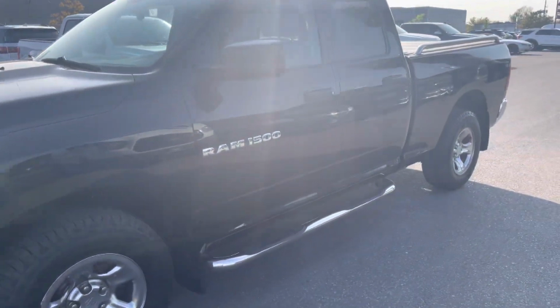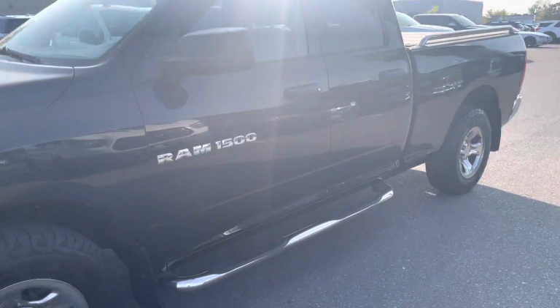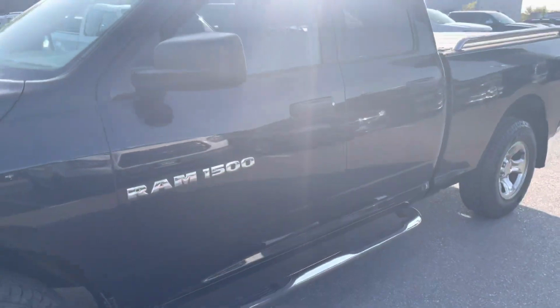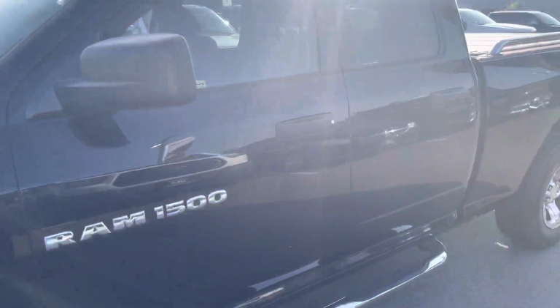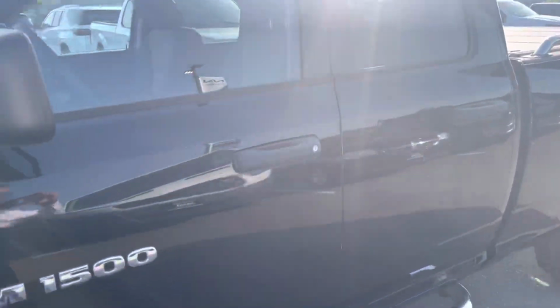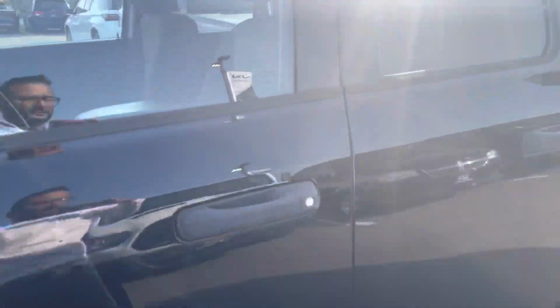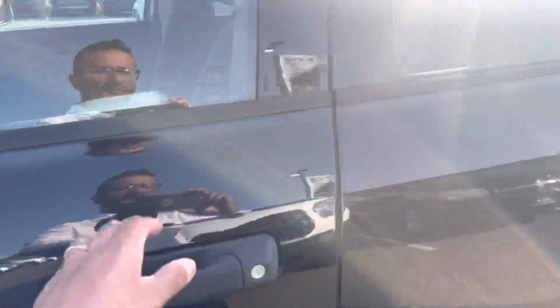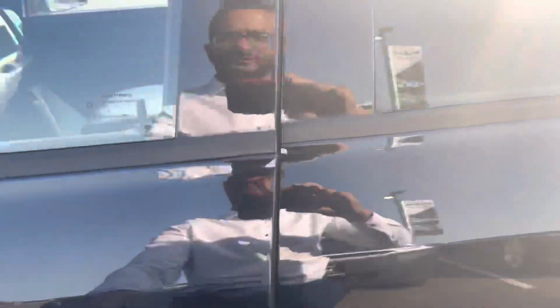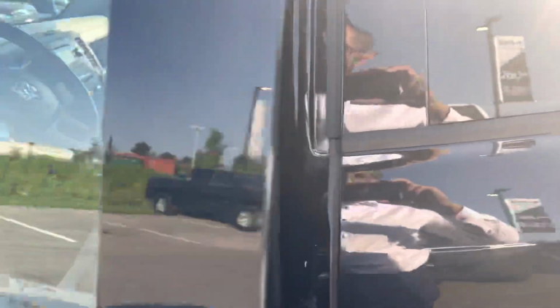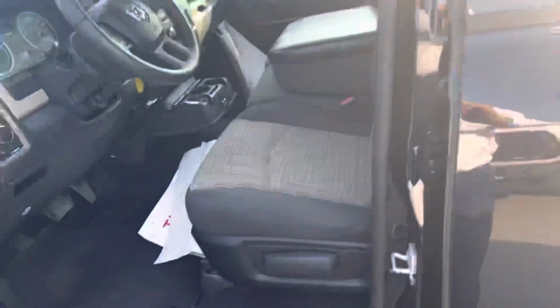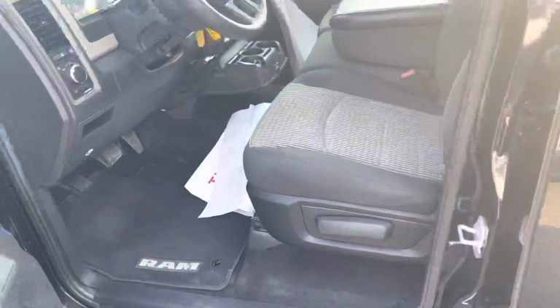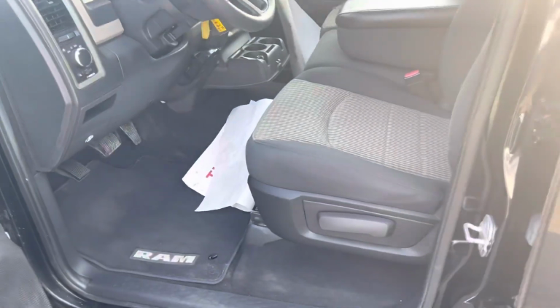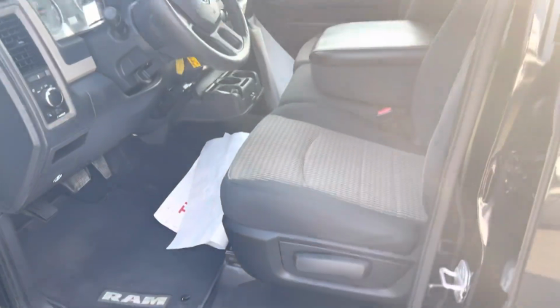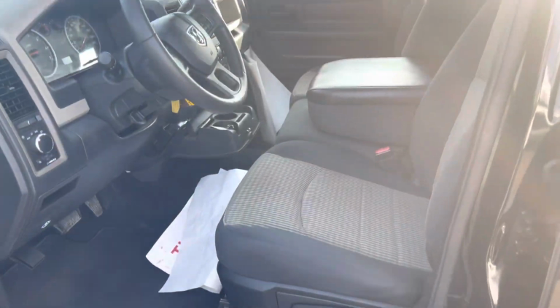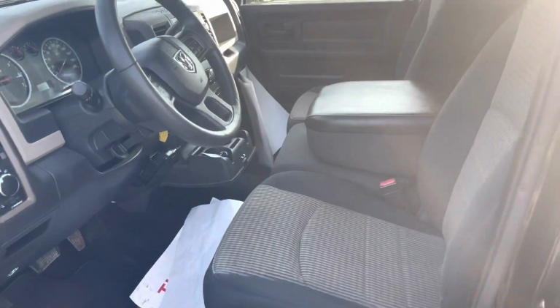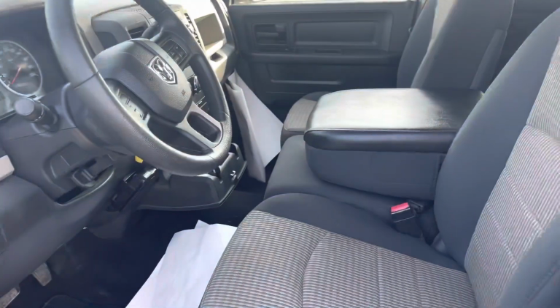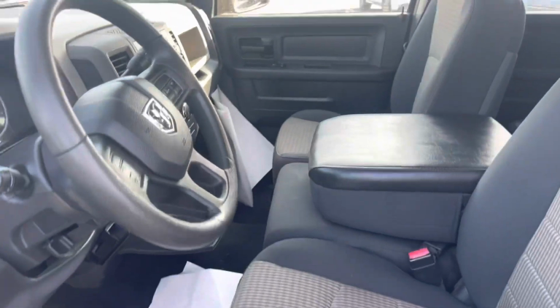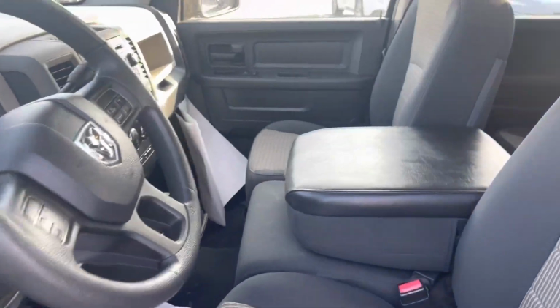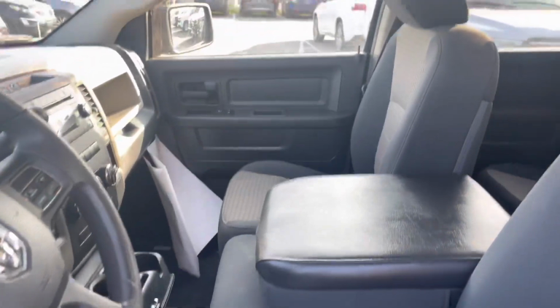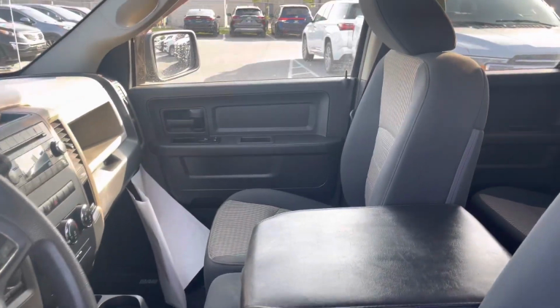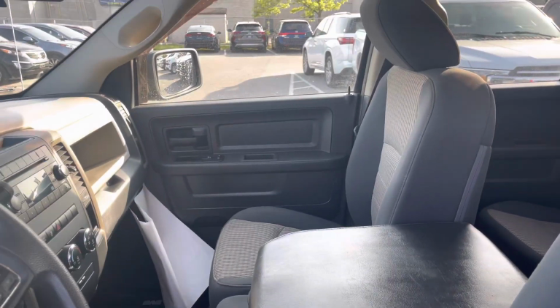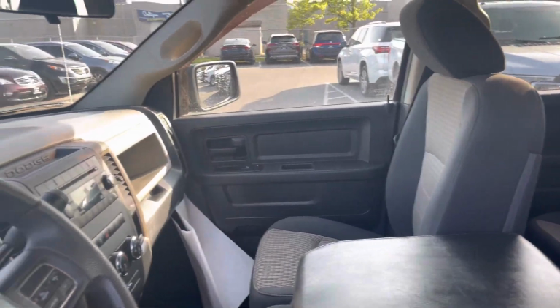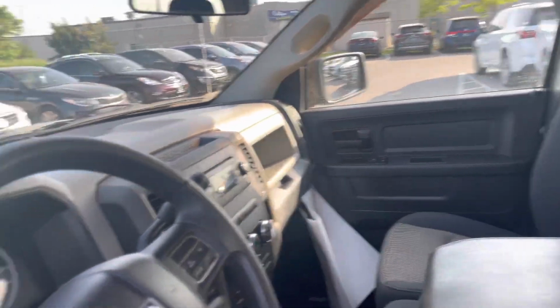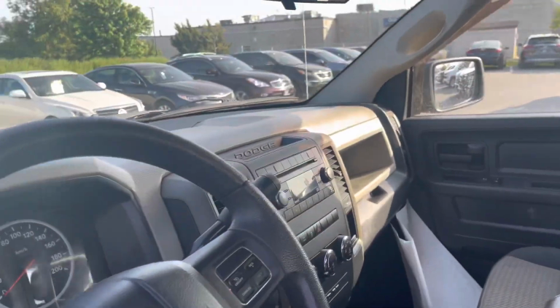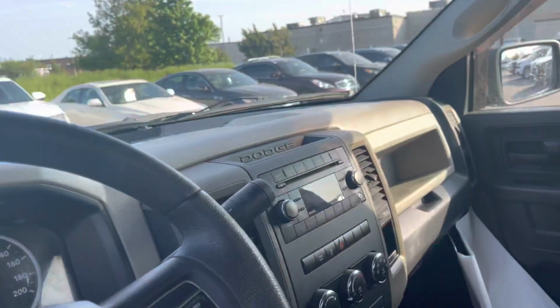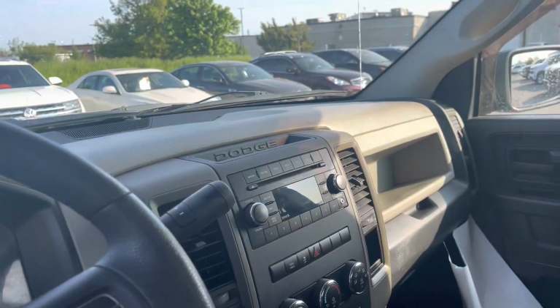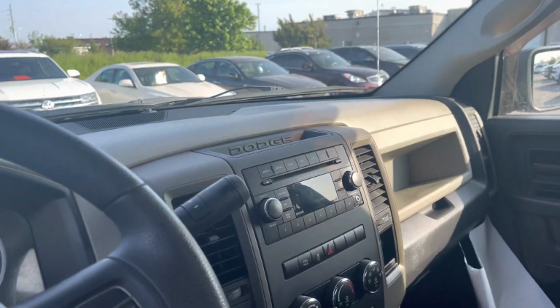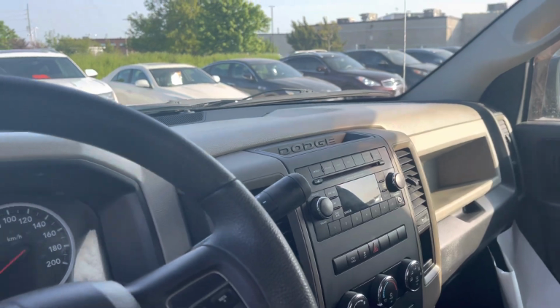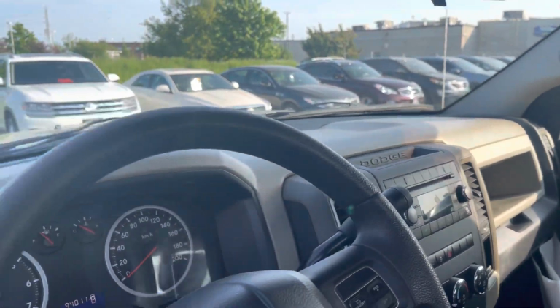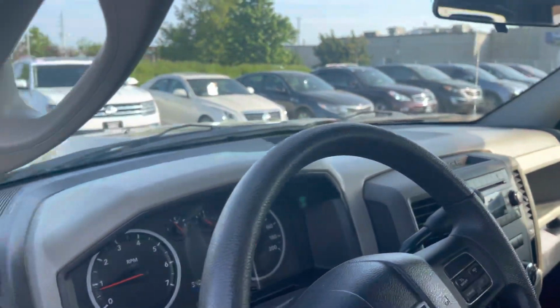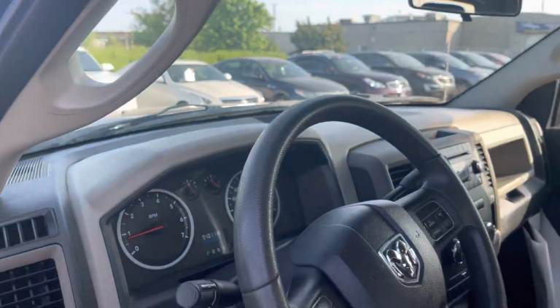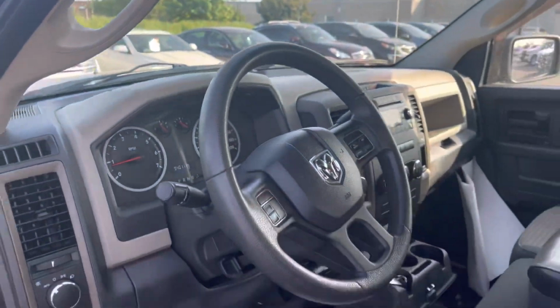Let me show you inside. Look at that — nice and clean.